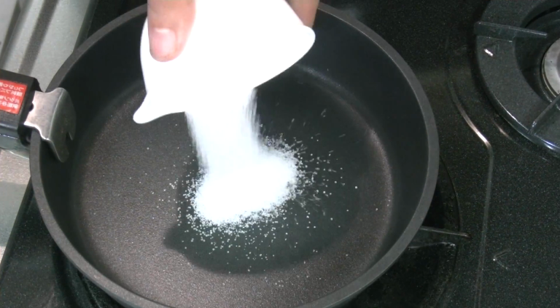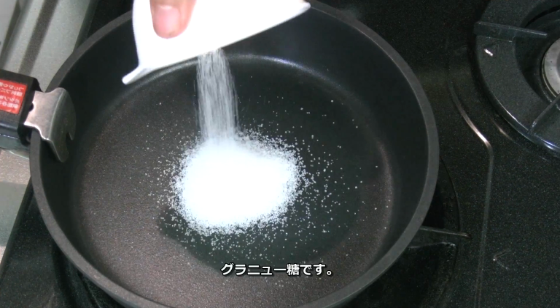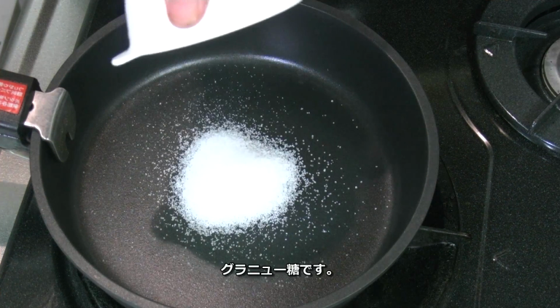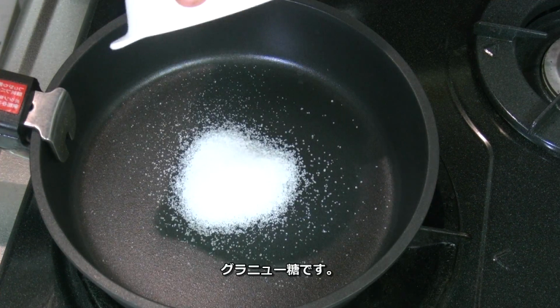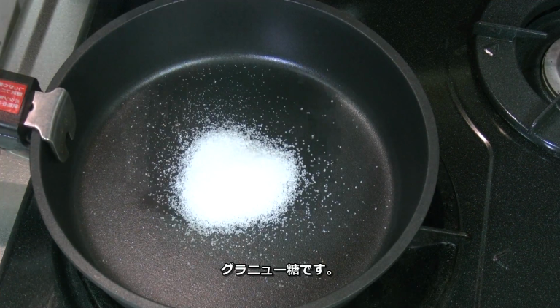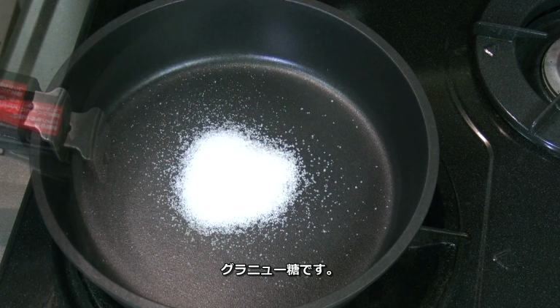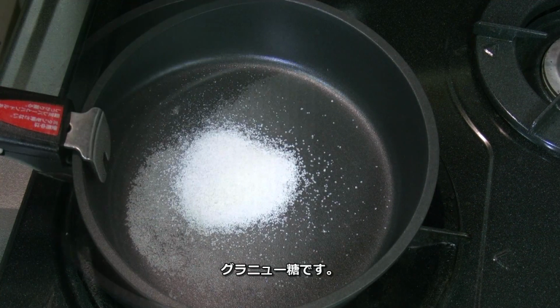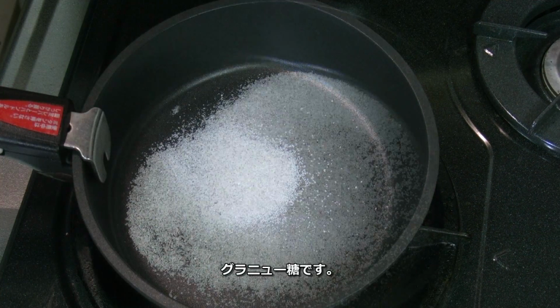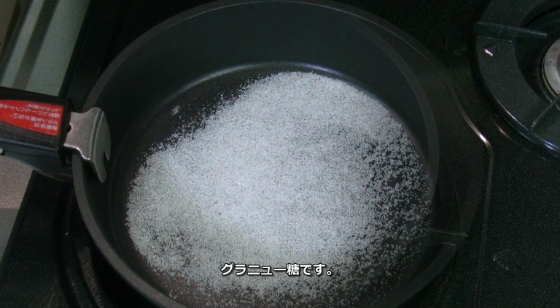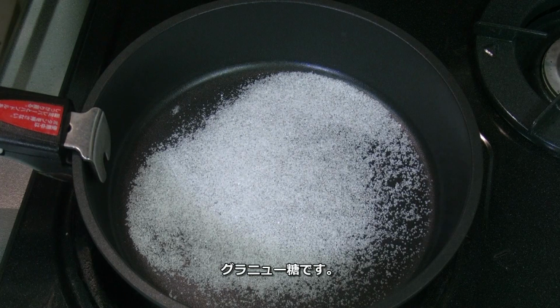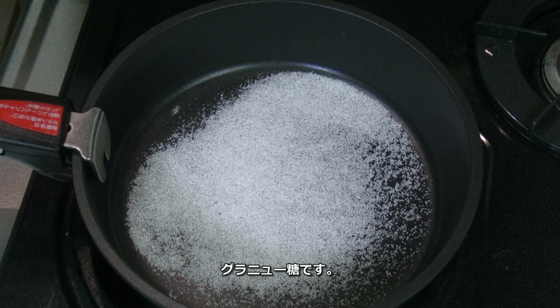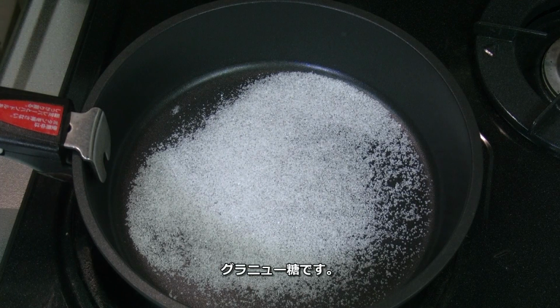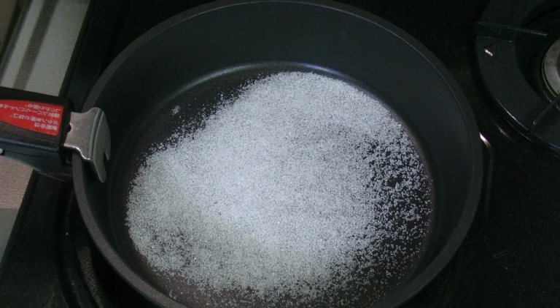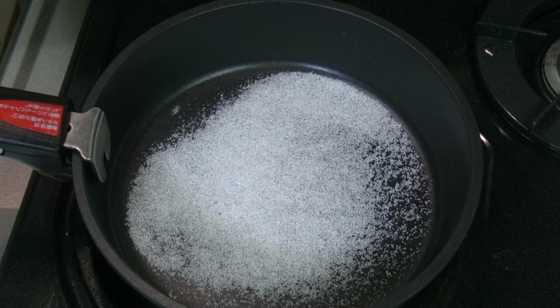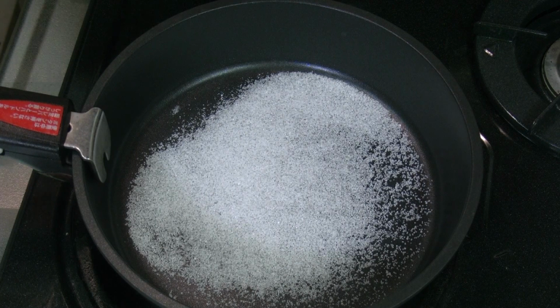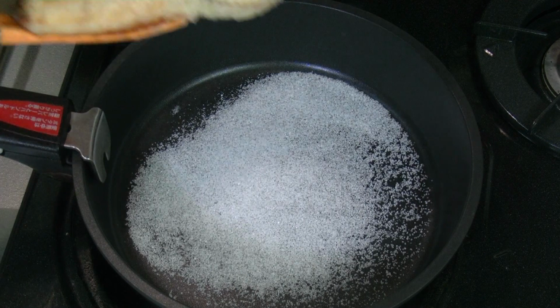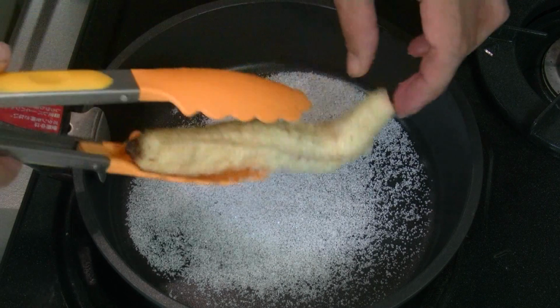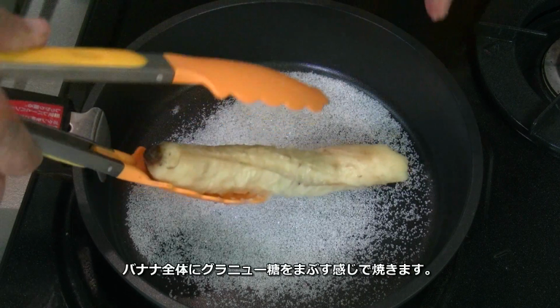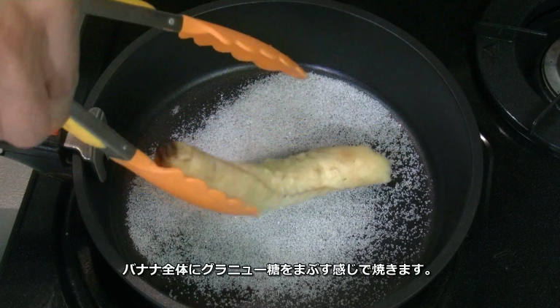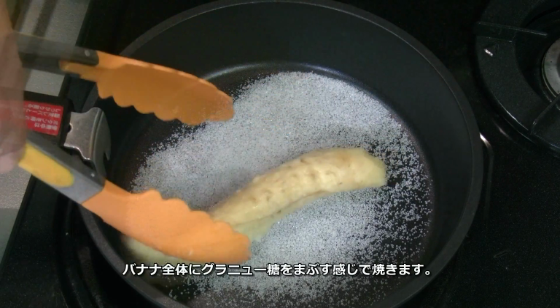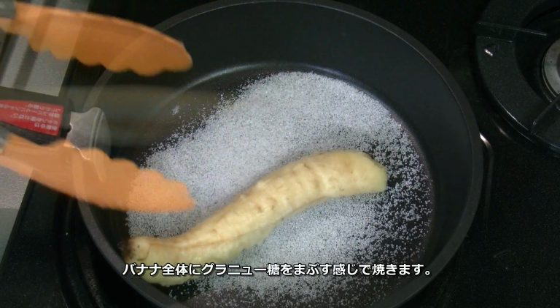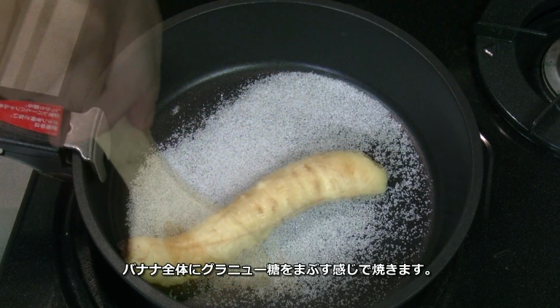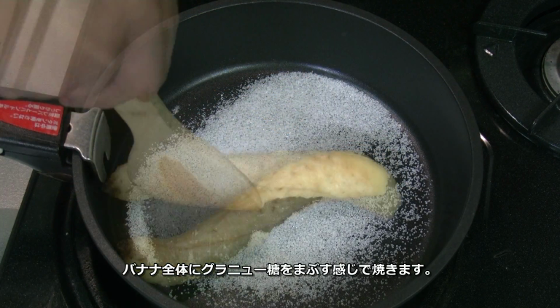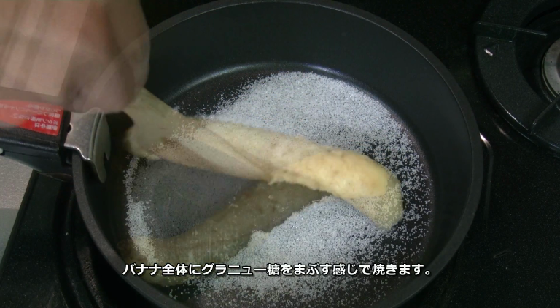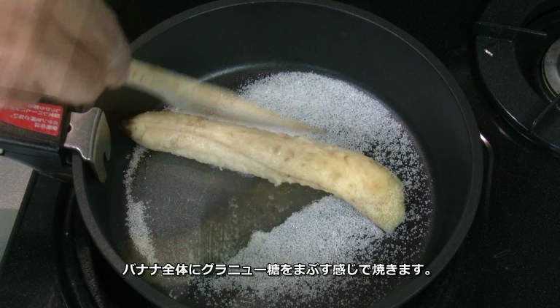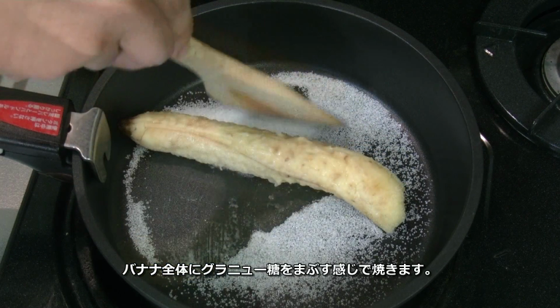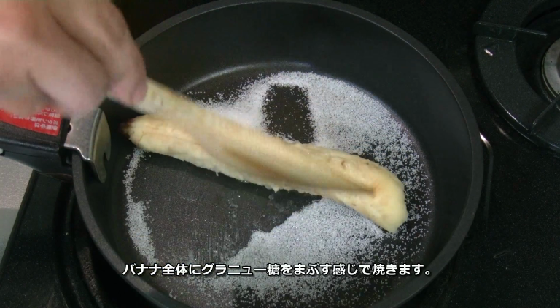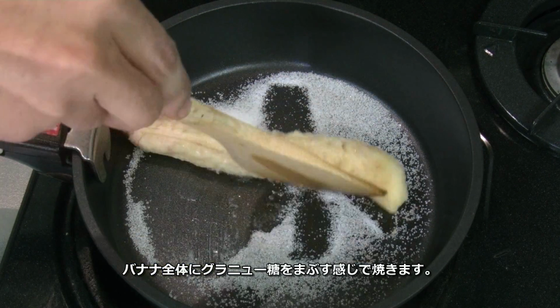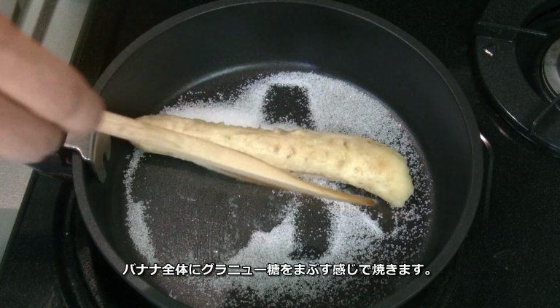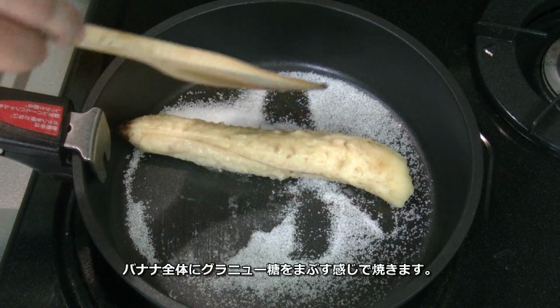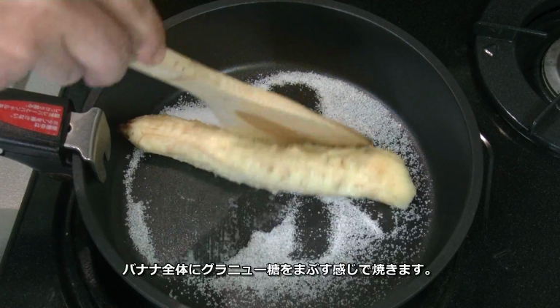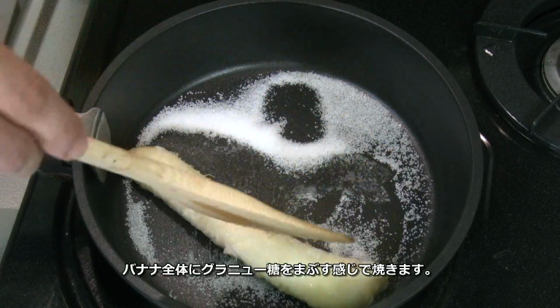Put granulated sugar in a pan. Pan-fry the banana until it's well coated in granulated sugar.